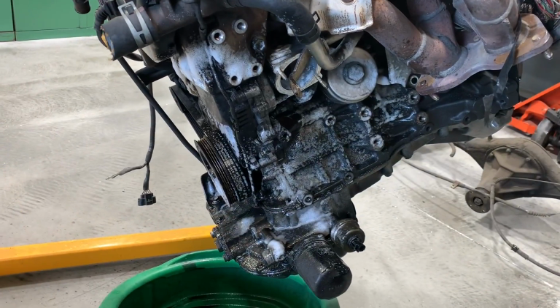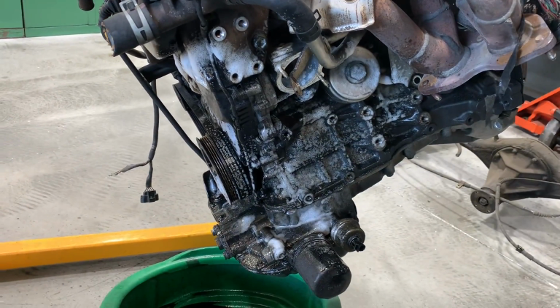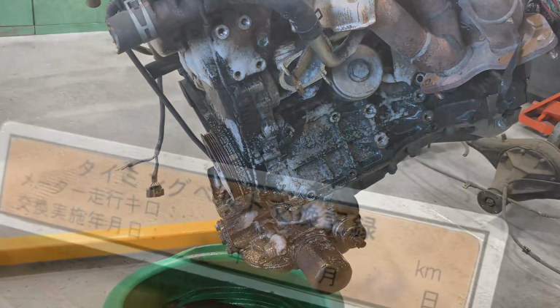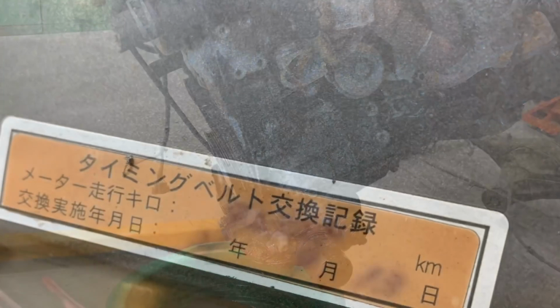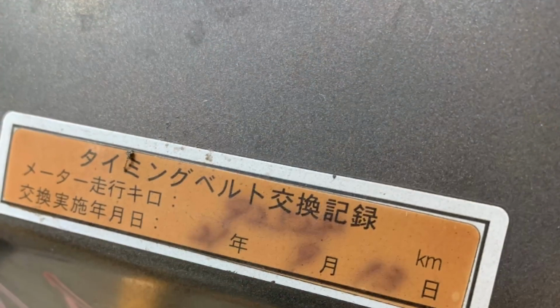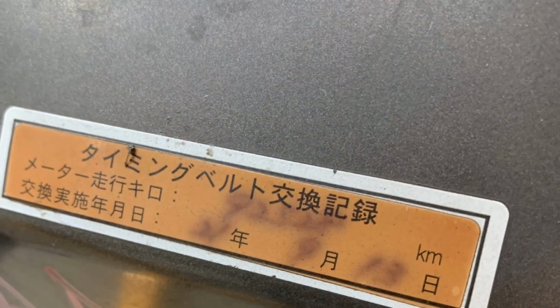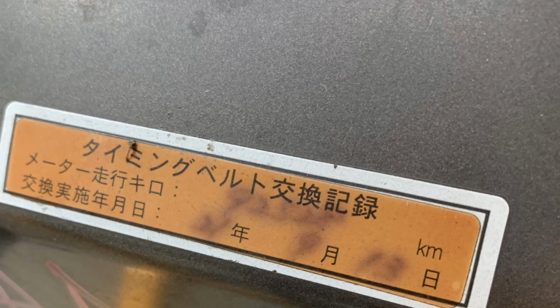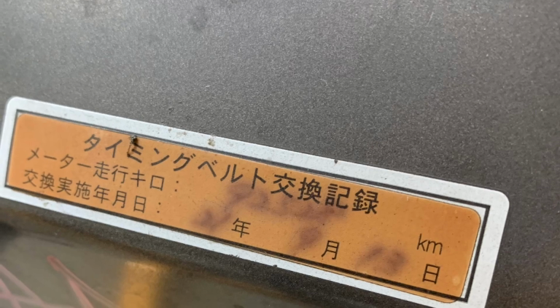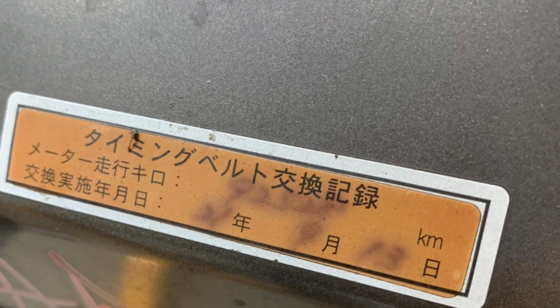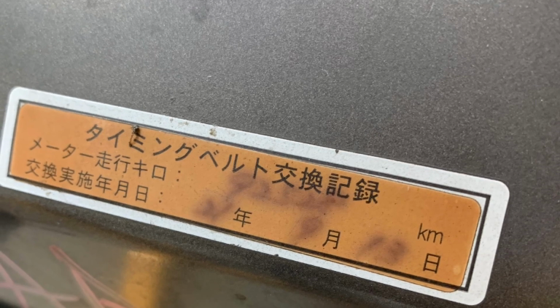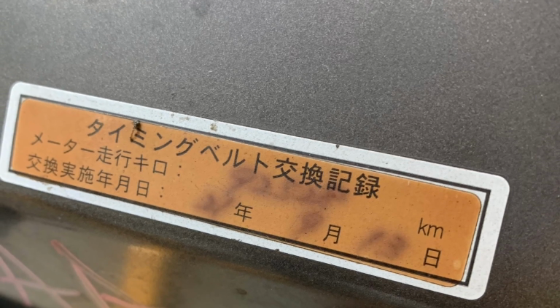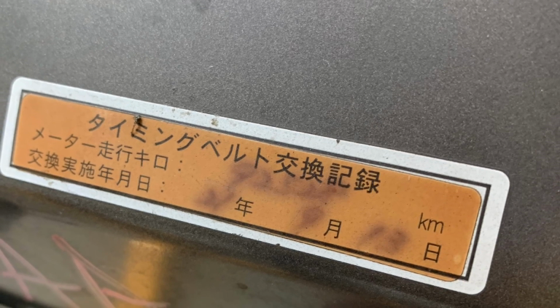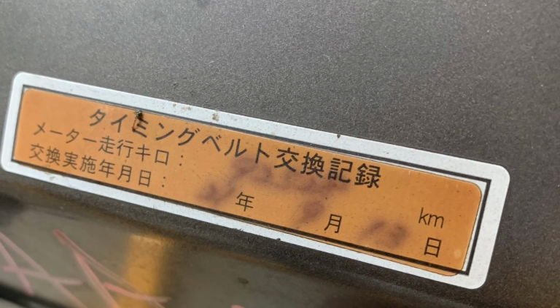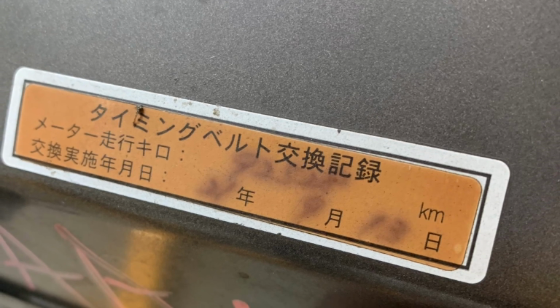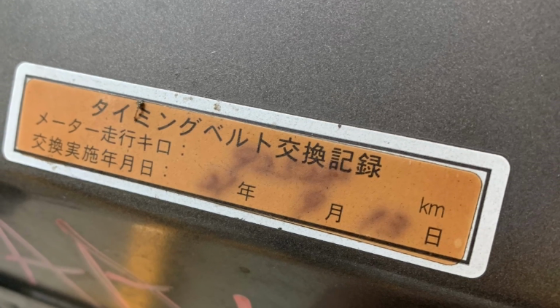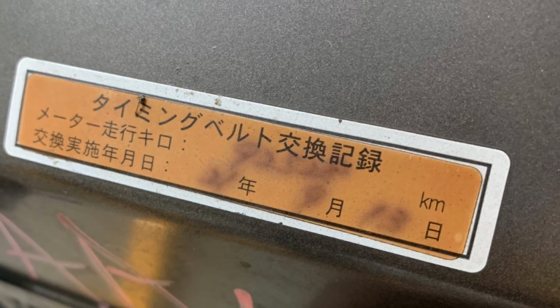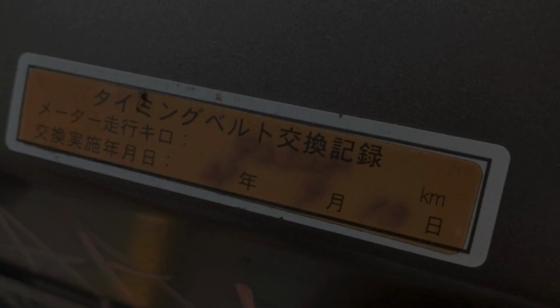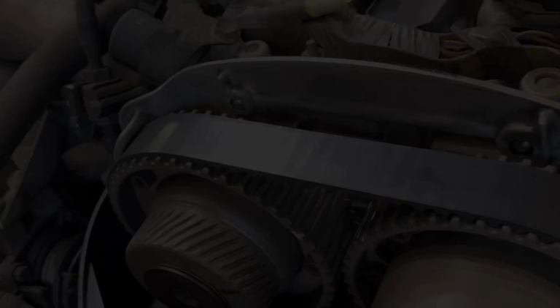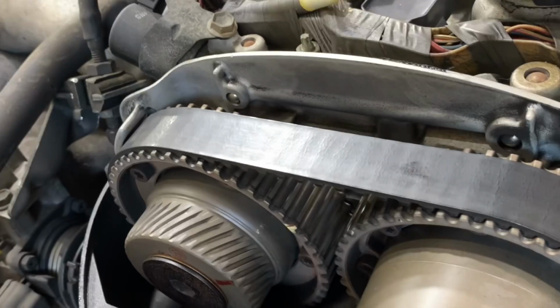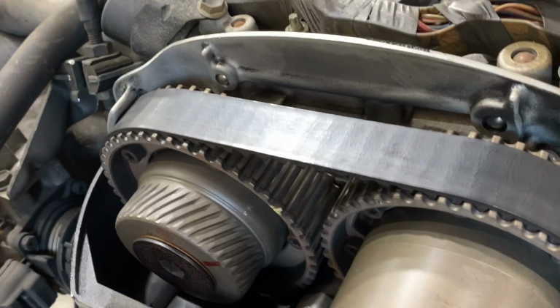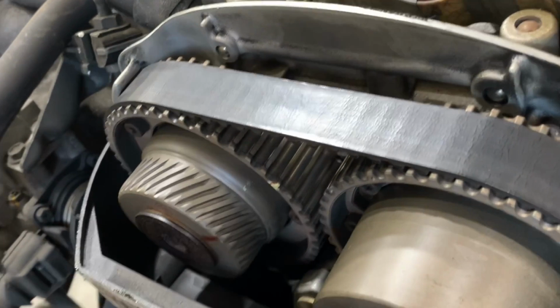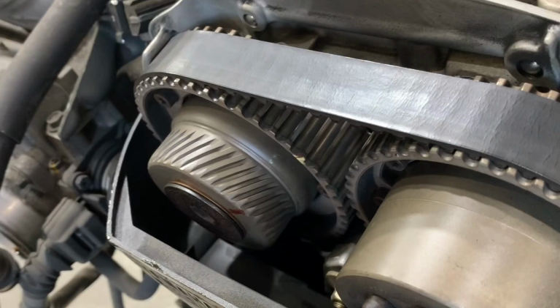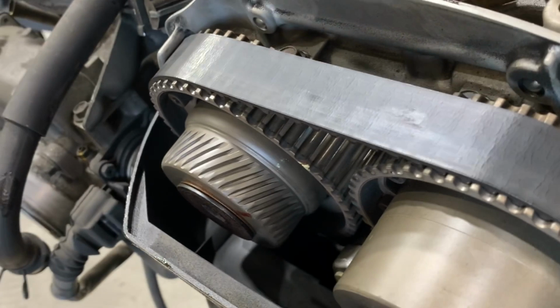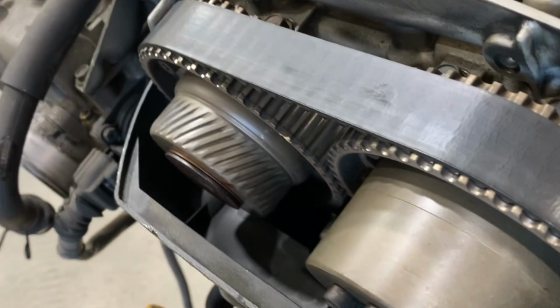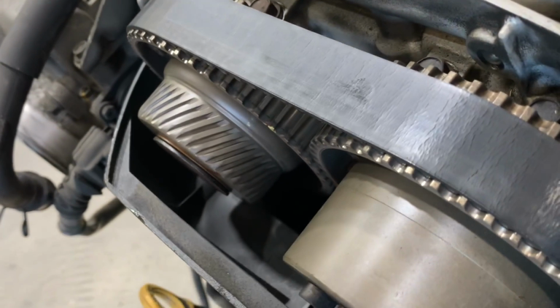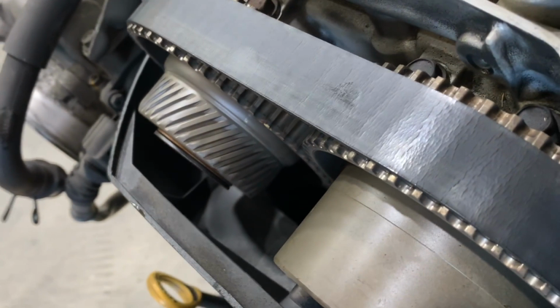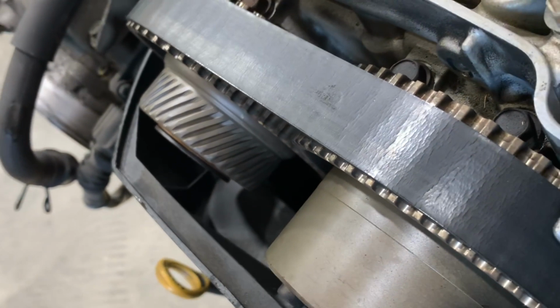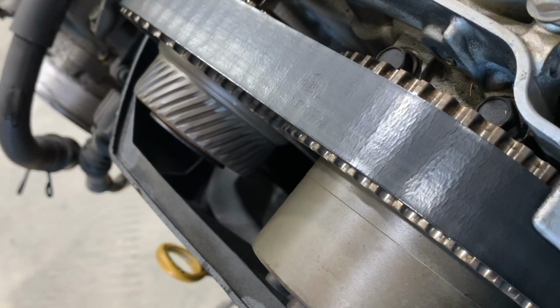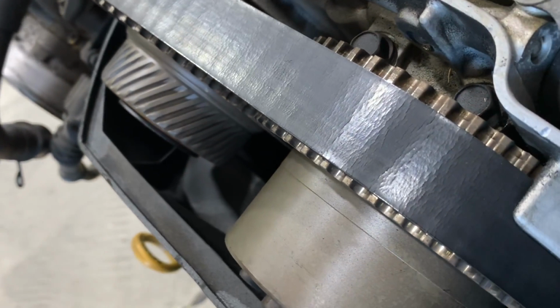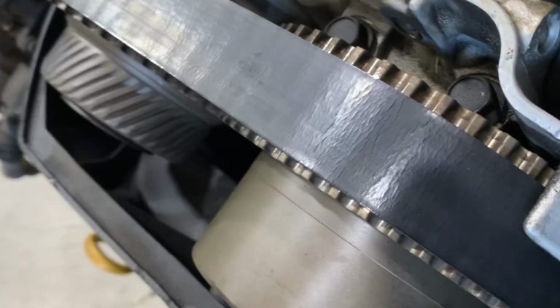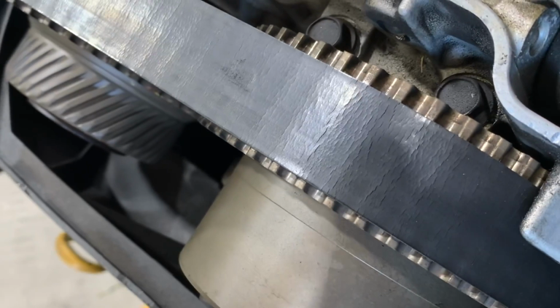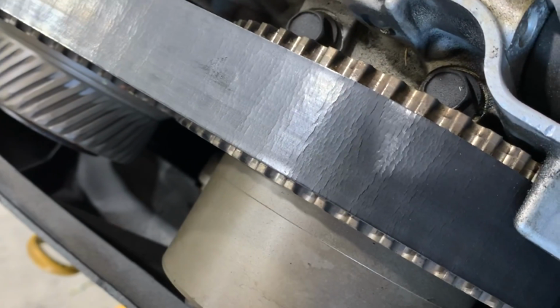Sometimes the engine will come with a label showing its last maintenance record. This engine has about 60,000 miles on it, and as you can see, the timing belt really needs to be replaced. So I'm going to go ahead and change the timing belt and all the seals and bearings on the front of this engine.